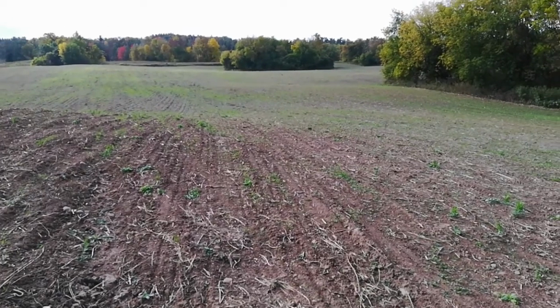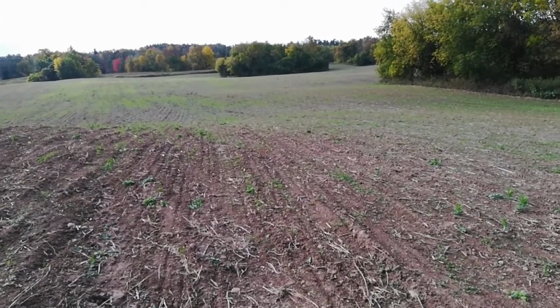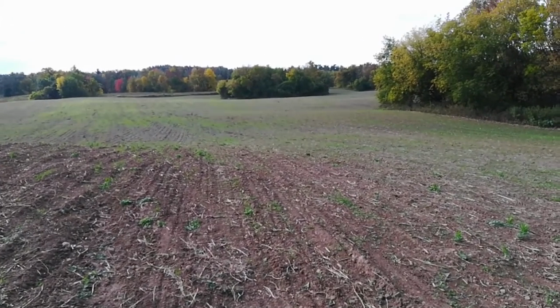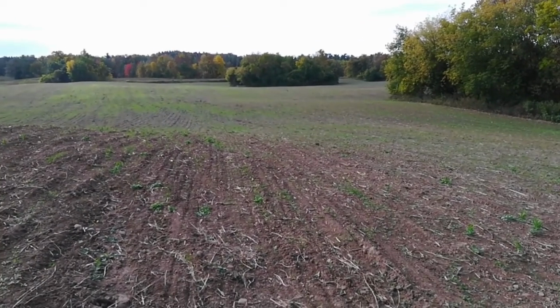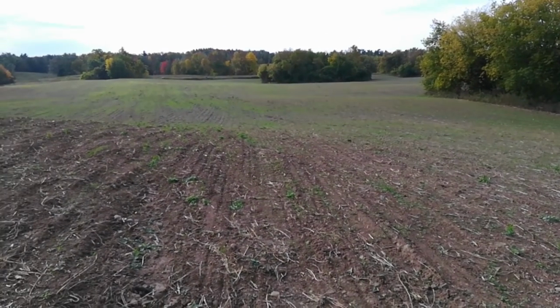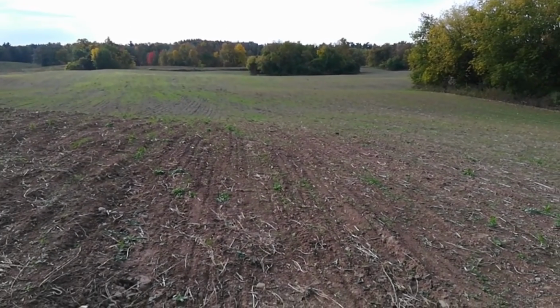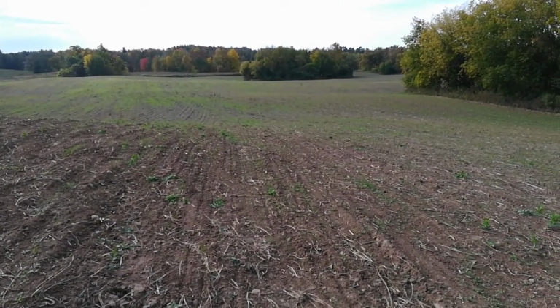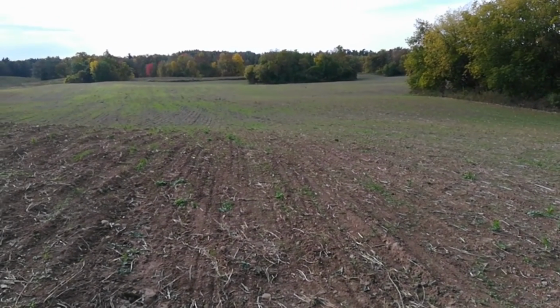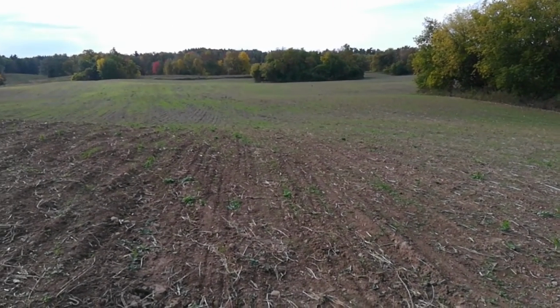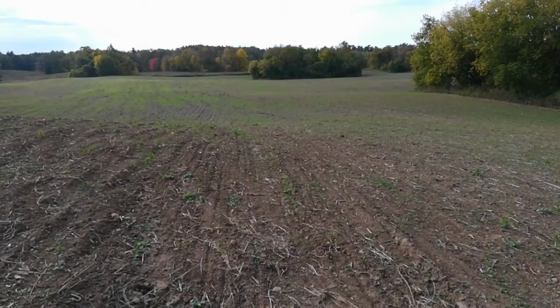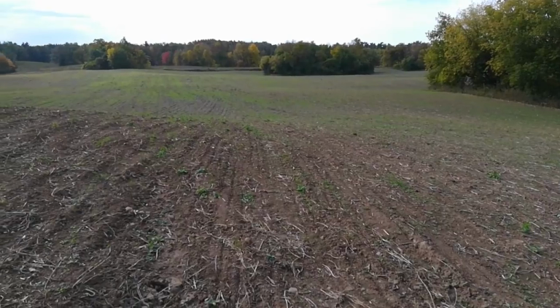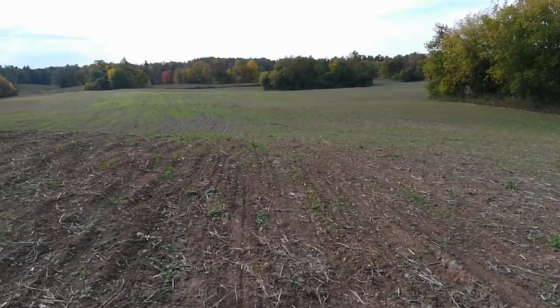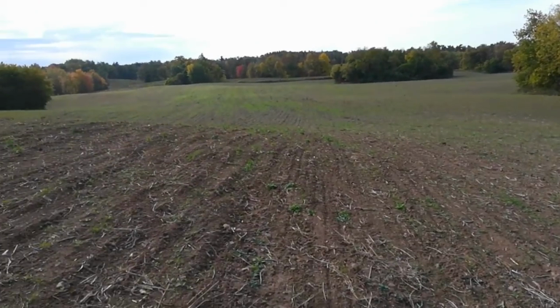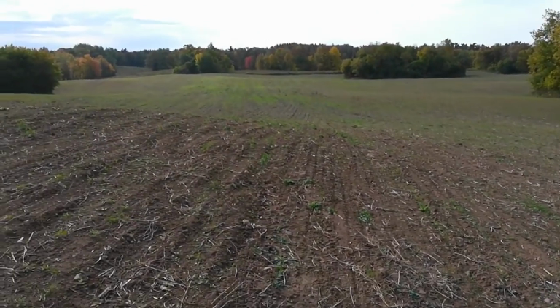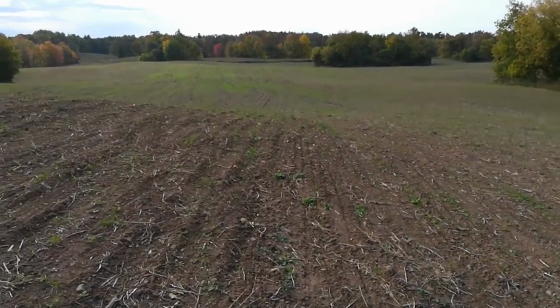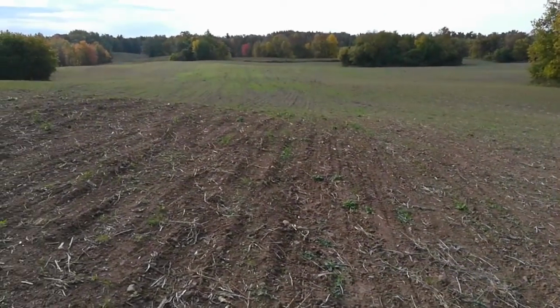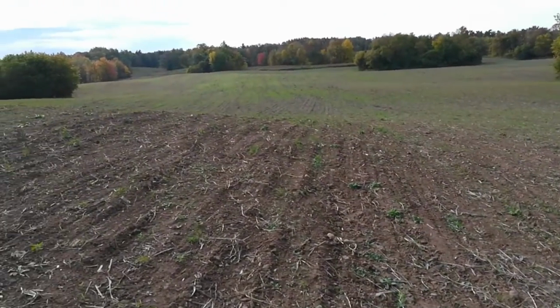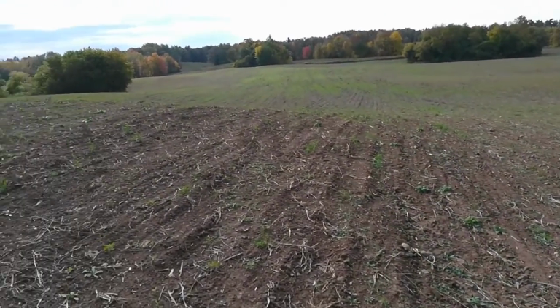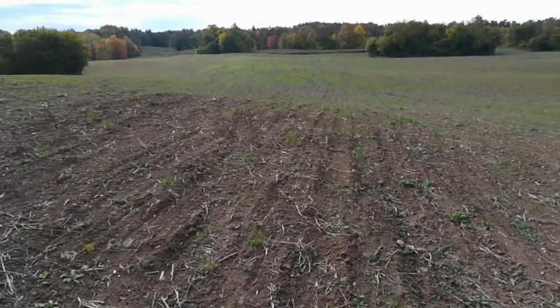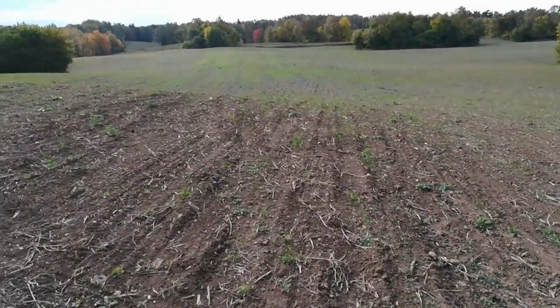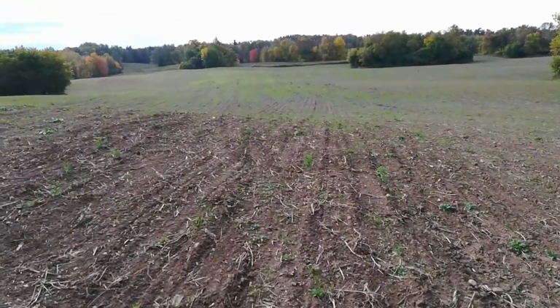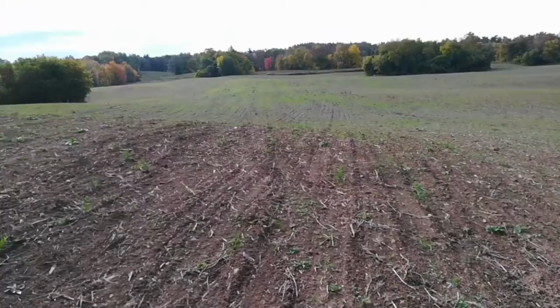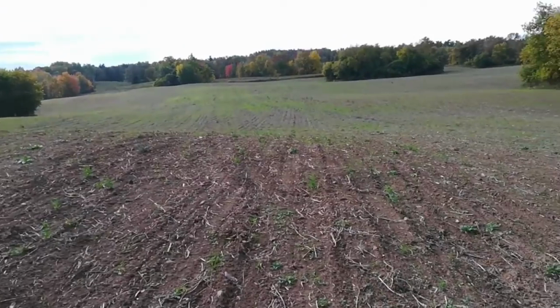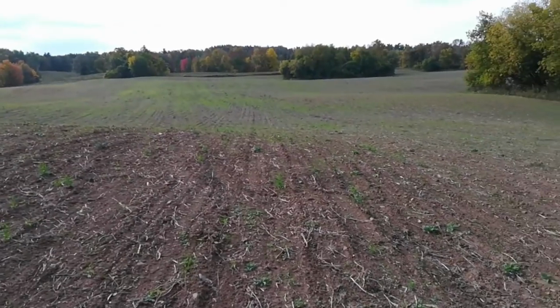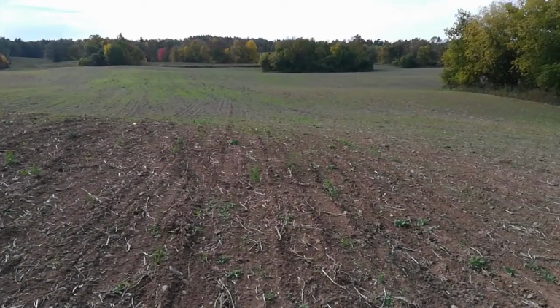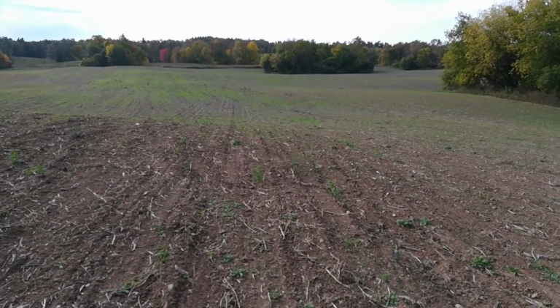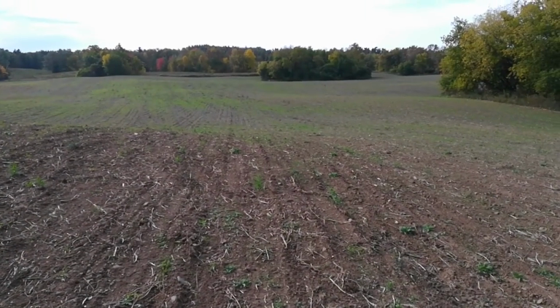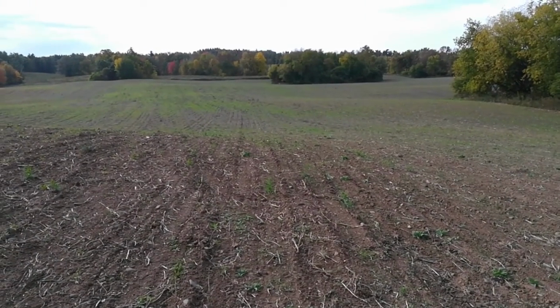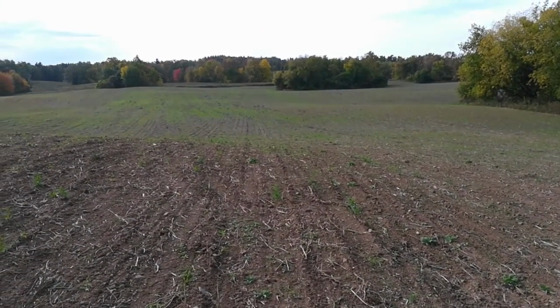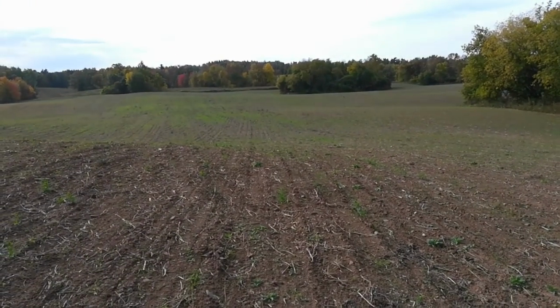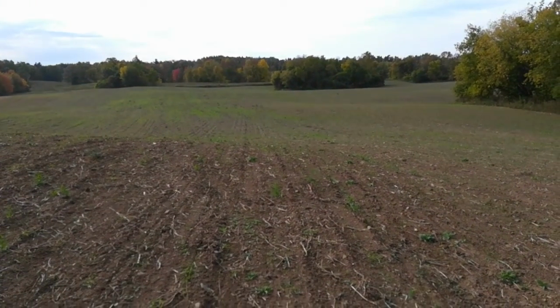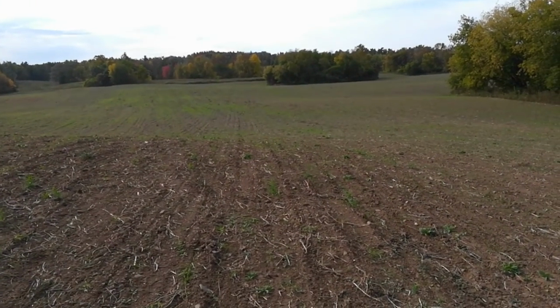Out here on October 2nd — this is the 25 acres of Kernza. I drilled this about three, maybe four weeks ago.